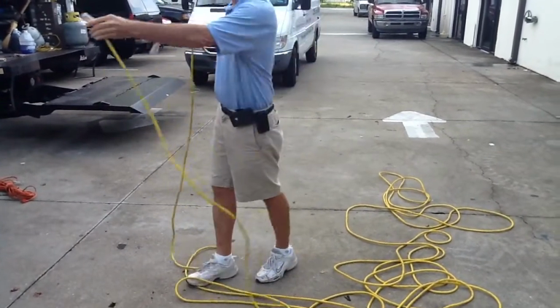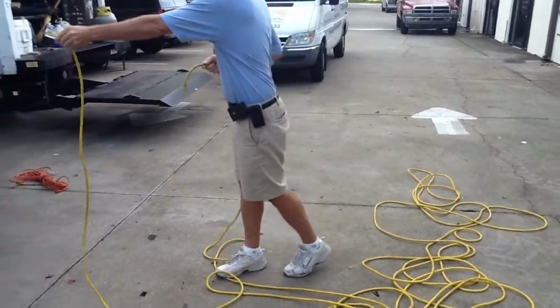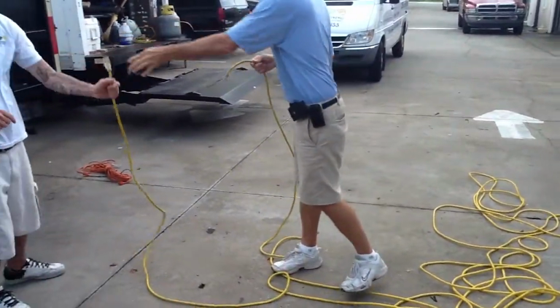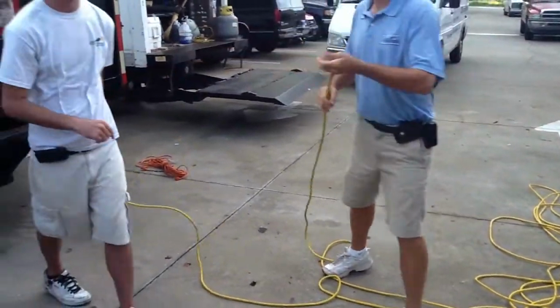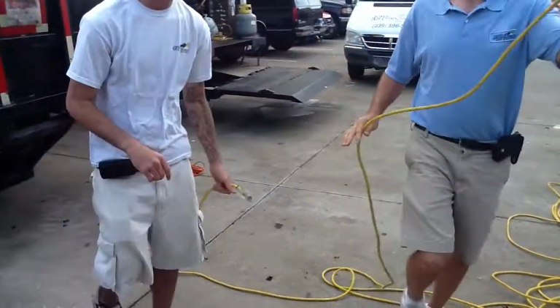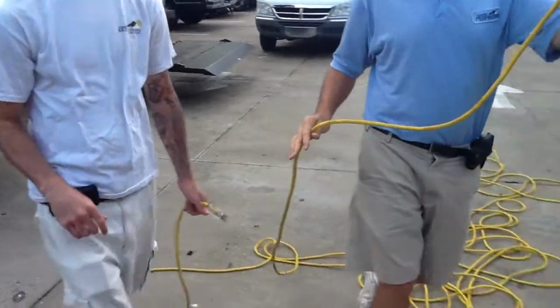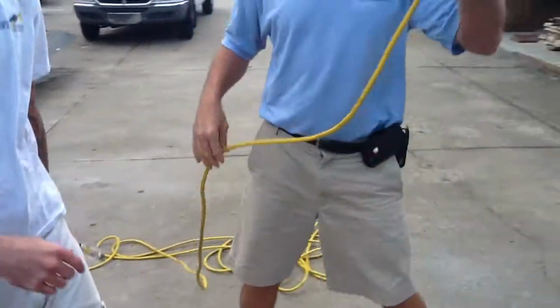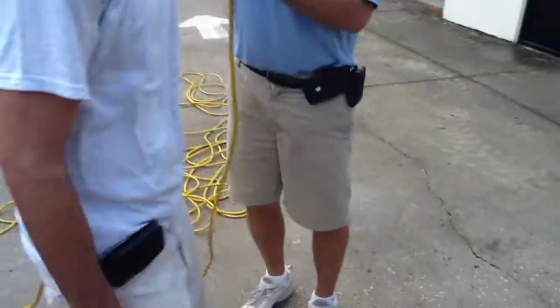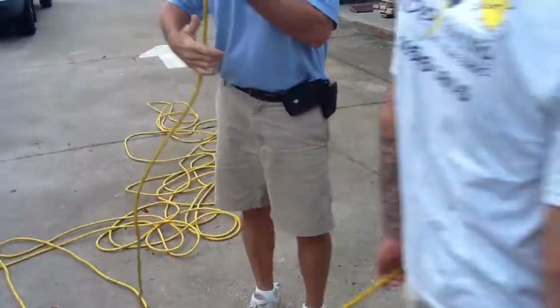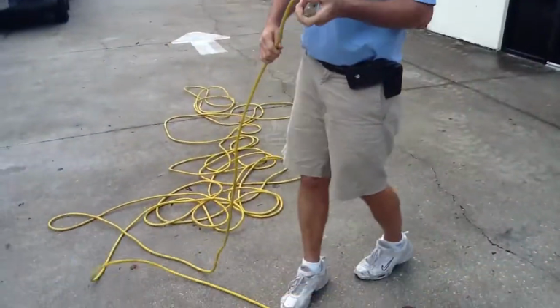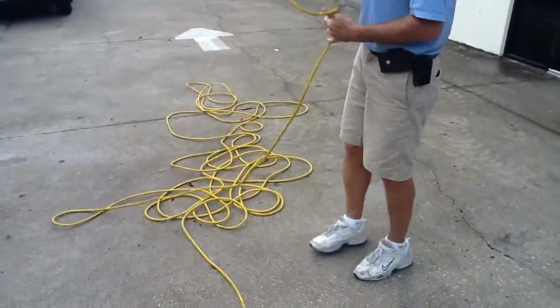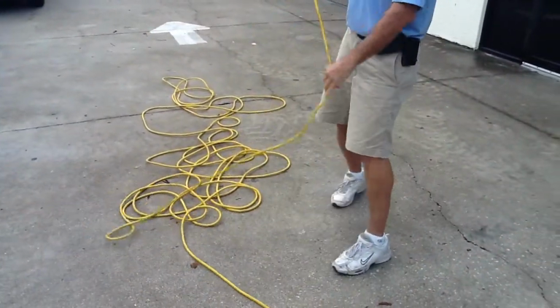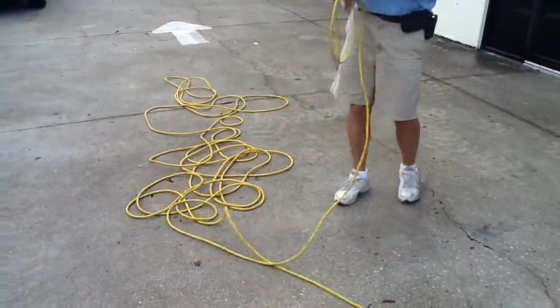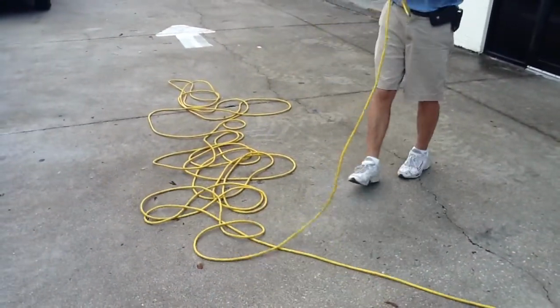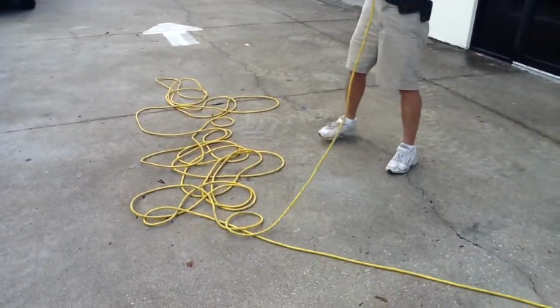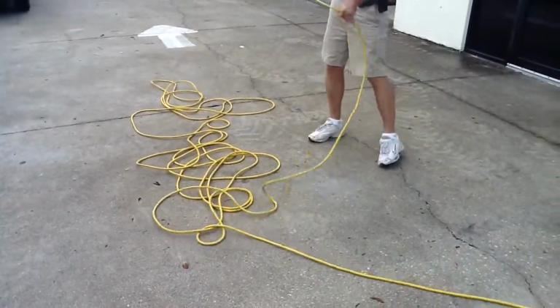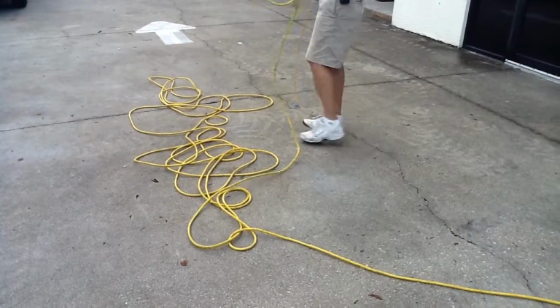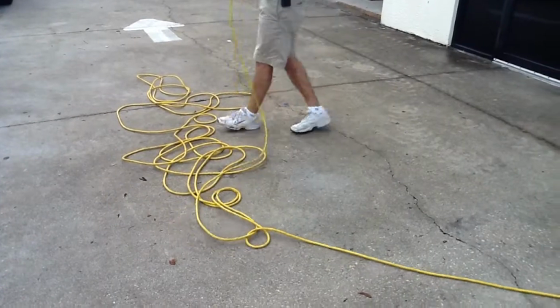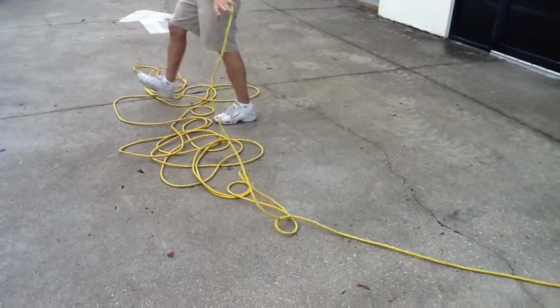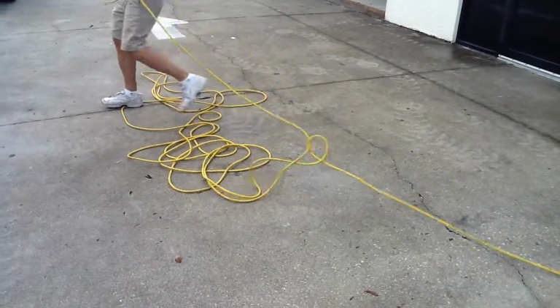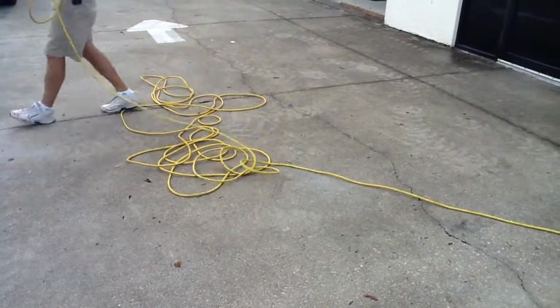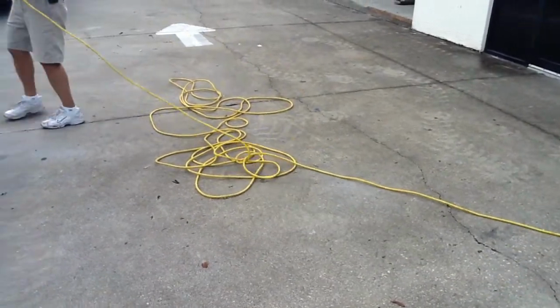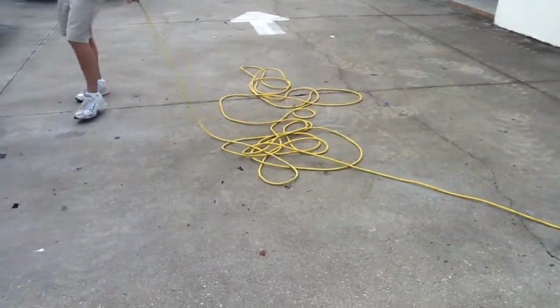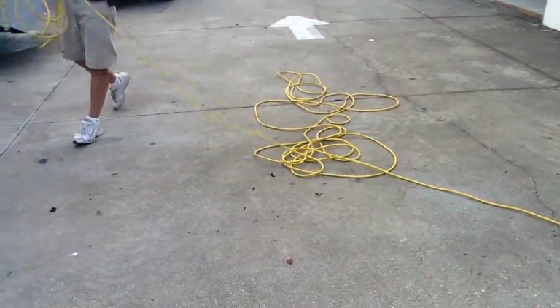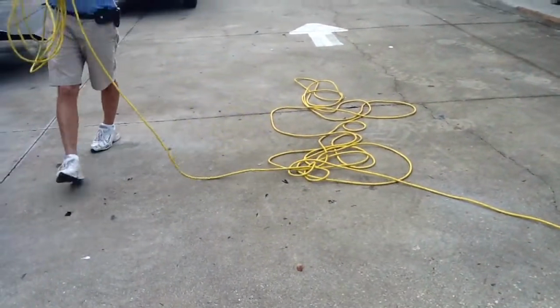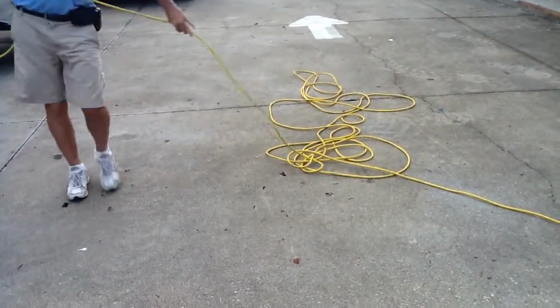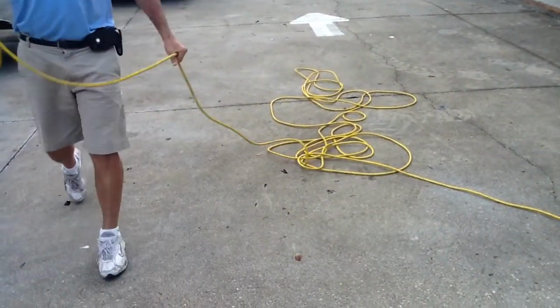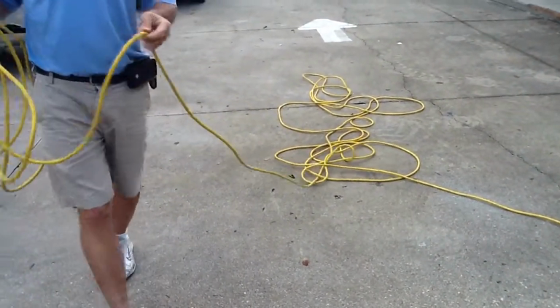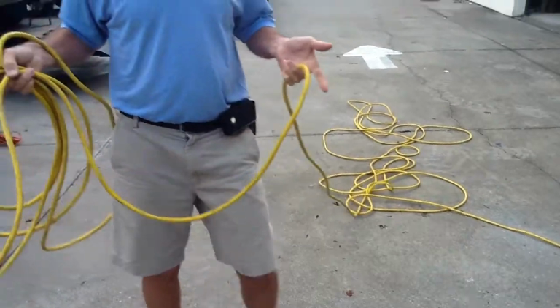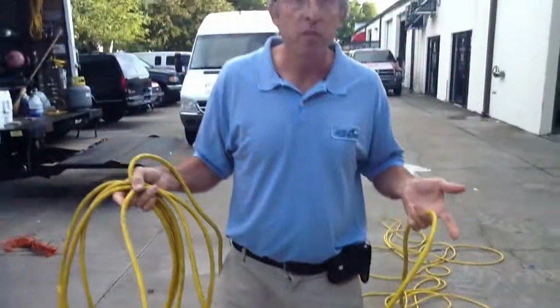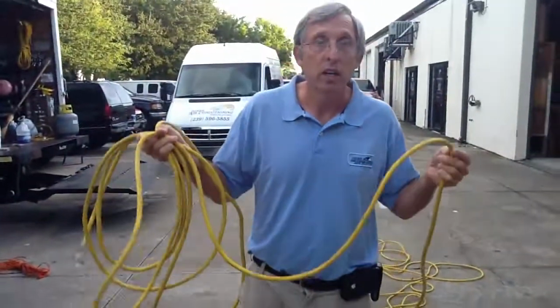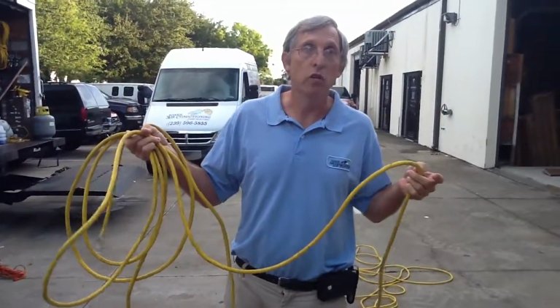There you go — go plug it in. See that? That way you don't have to go through it, unwind it, and have three people to help unroll the cord. It really serves its purpose. So guys, if you want to save time, learn to roll up the cord this way.